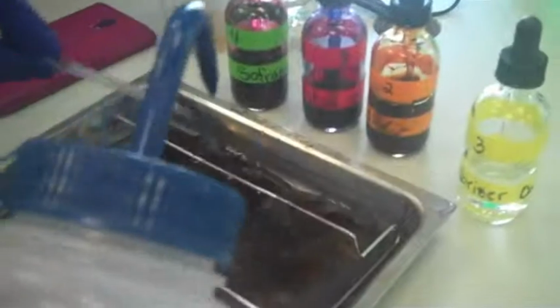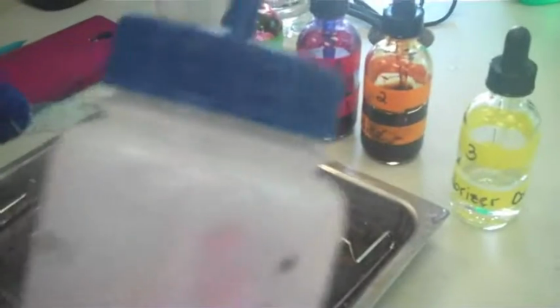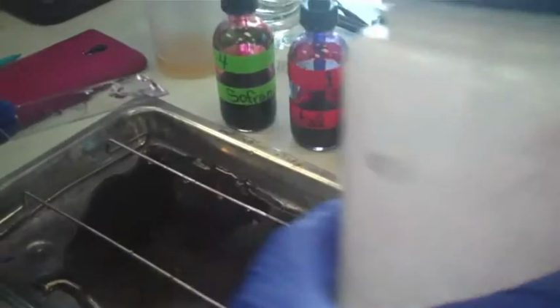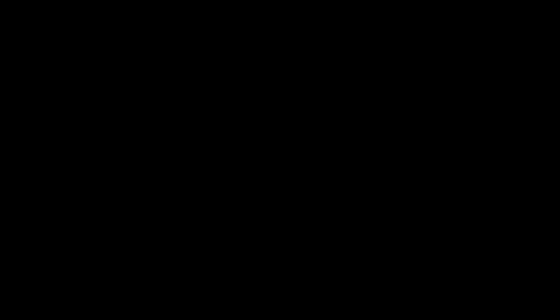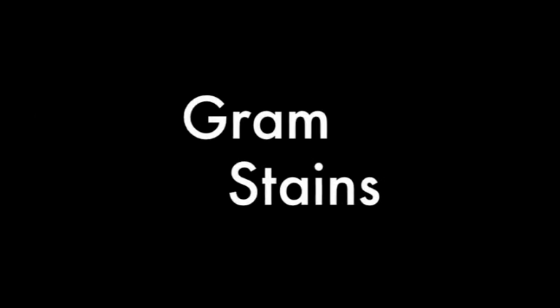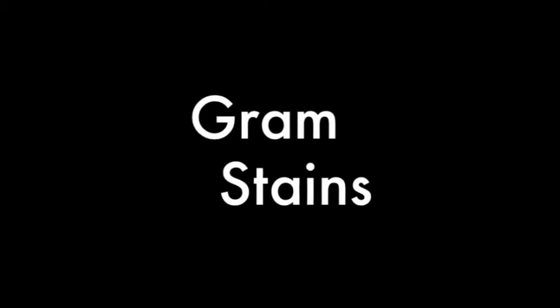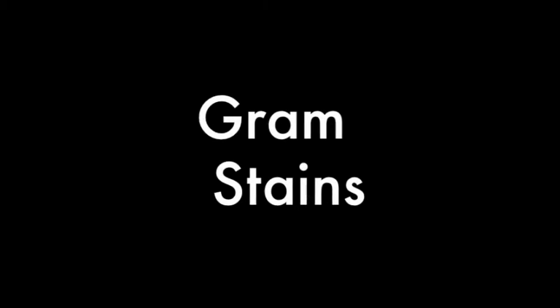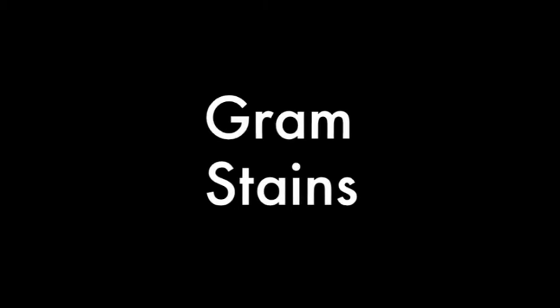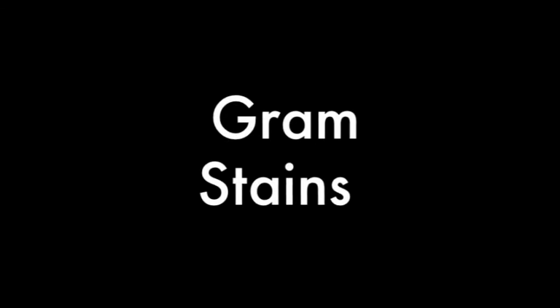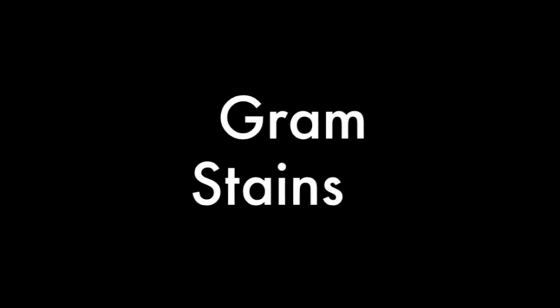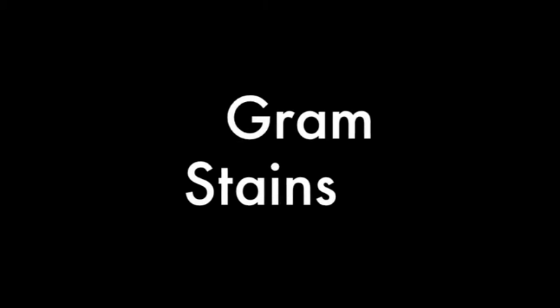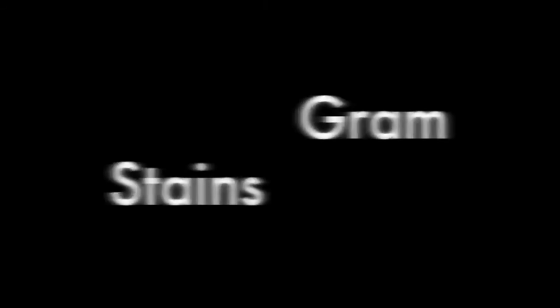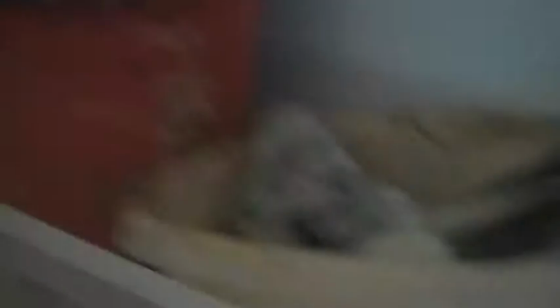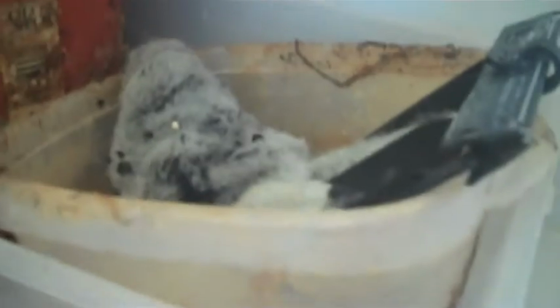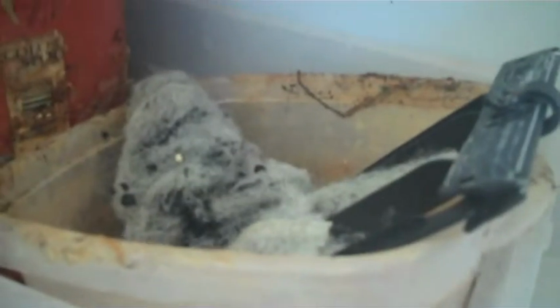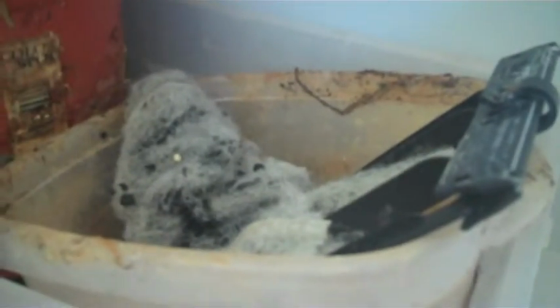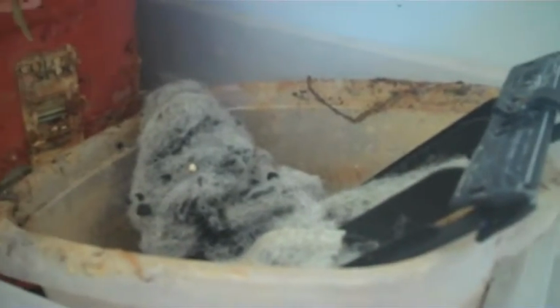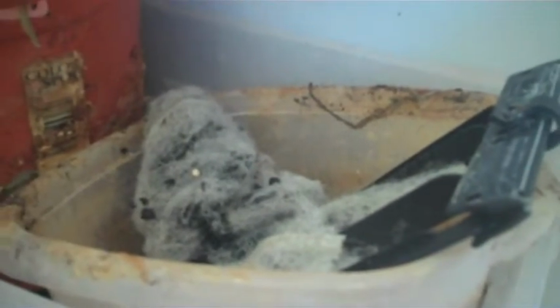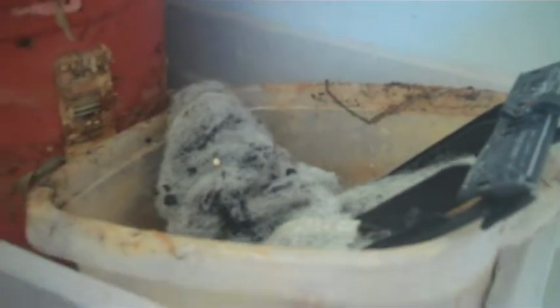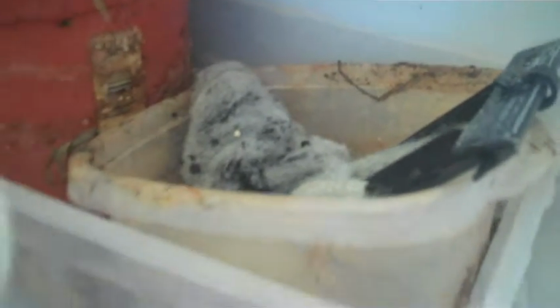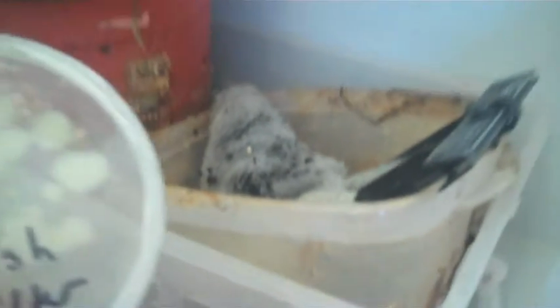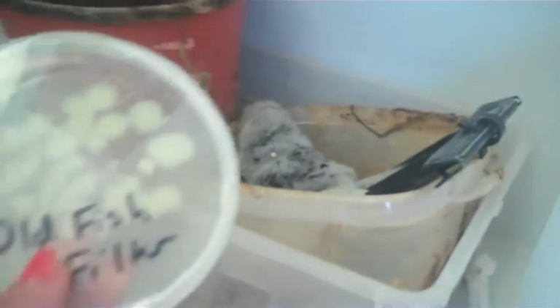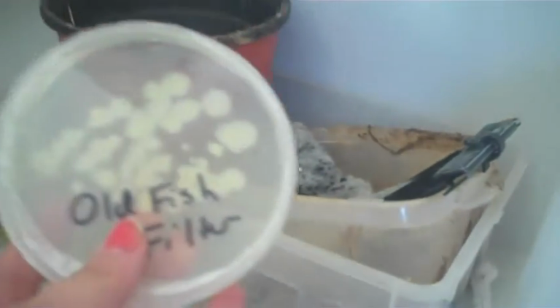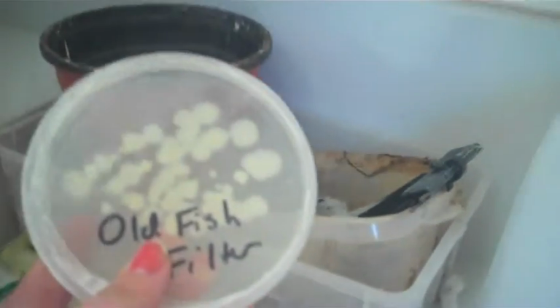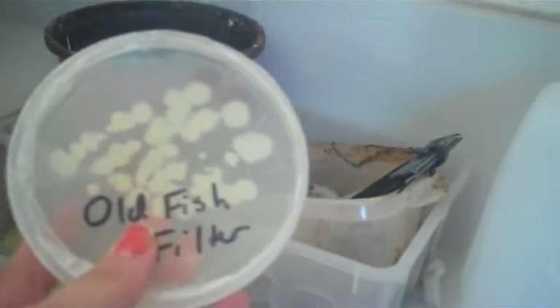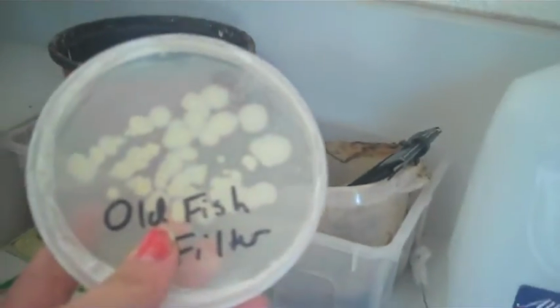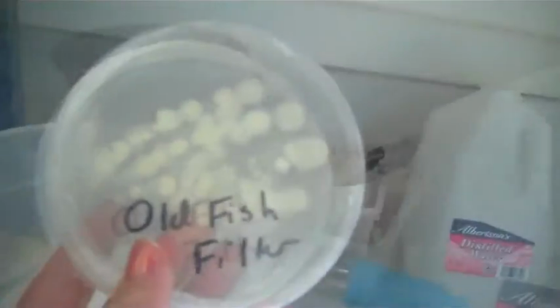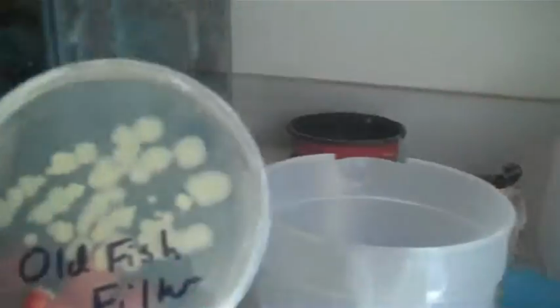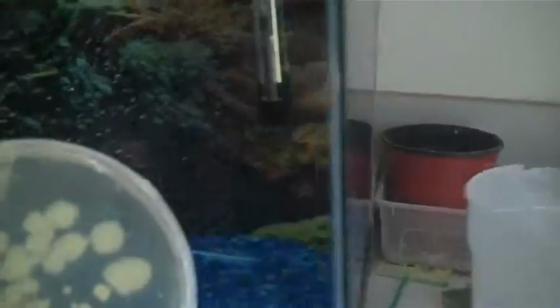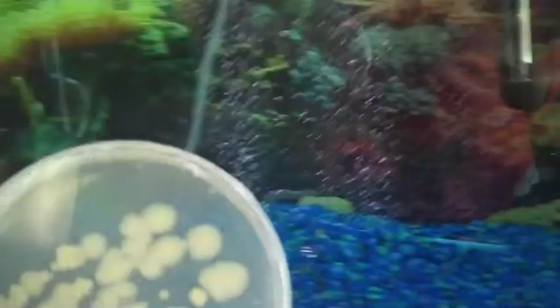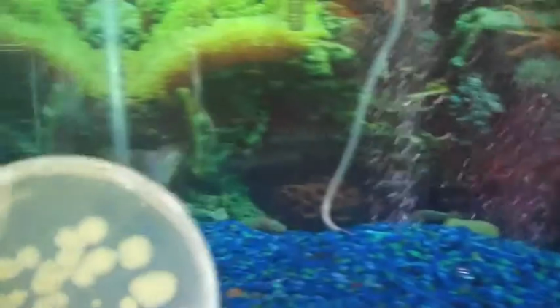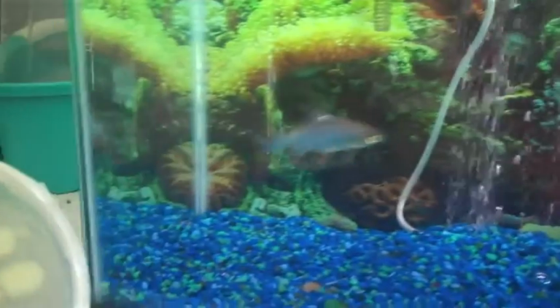Today we're doing Gram staining. For our petri dish, we swabbed an old fish filter. Now we can start Gram staining.